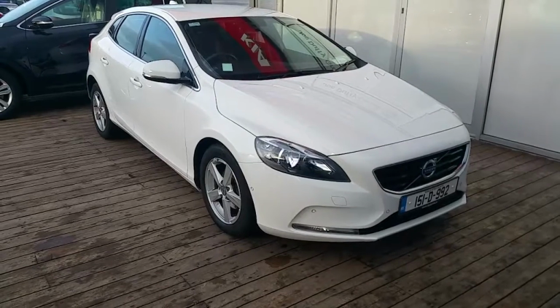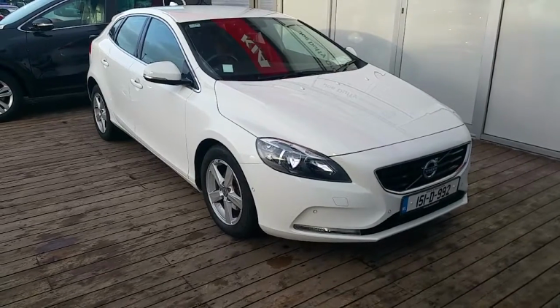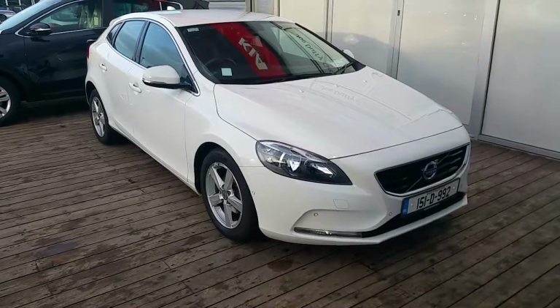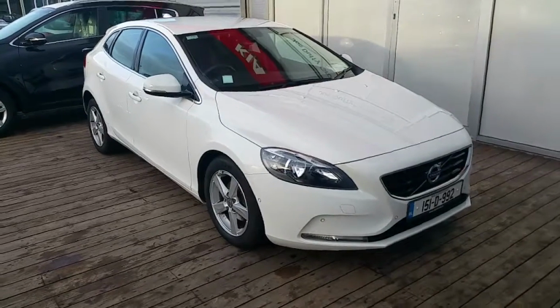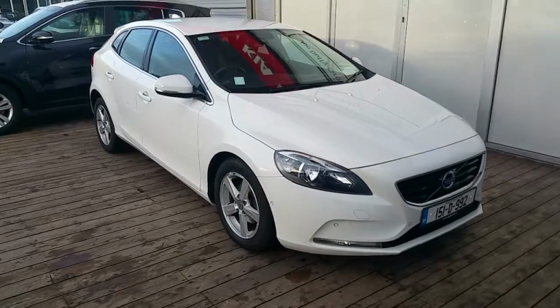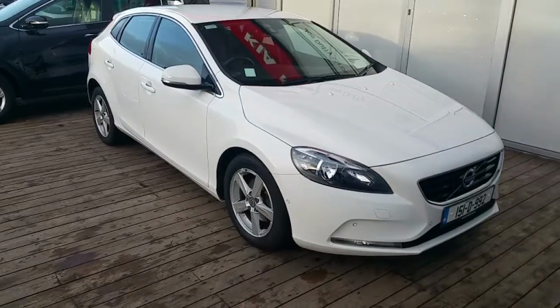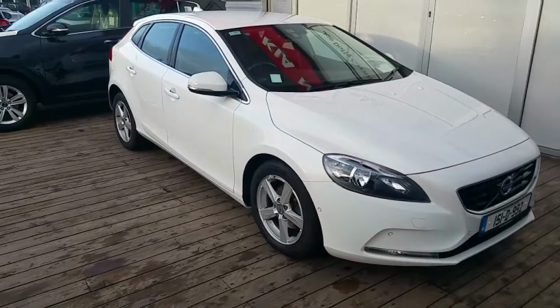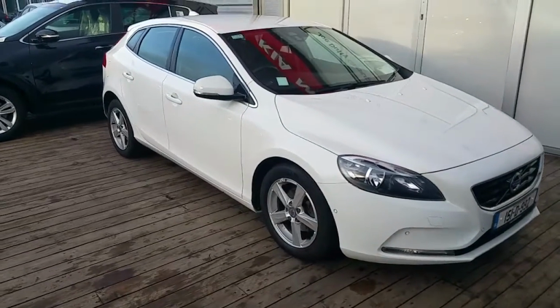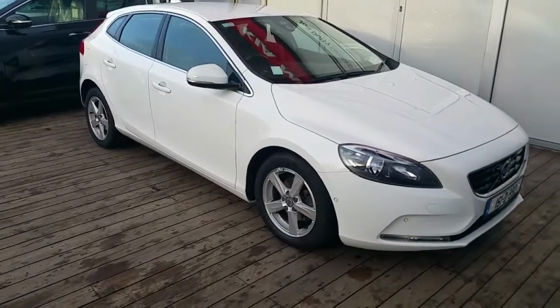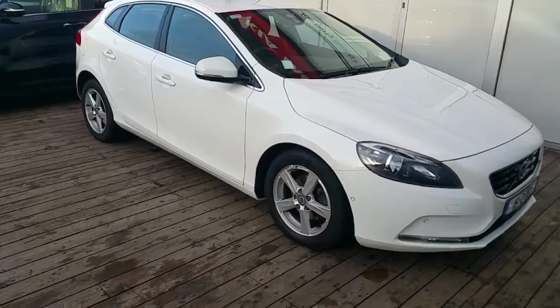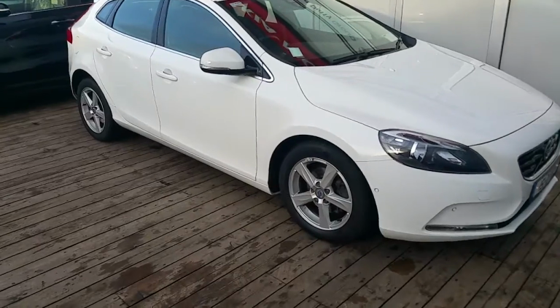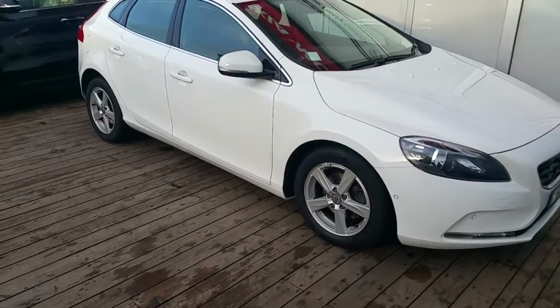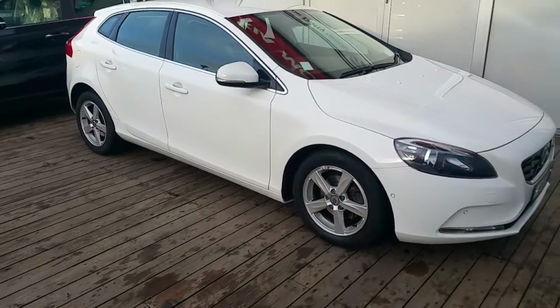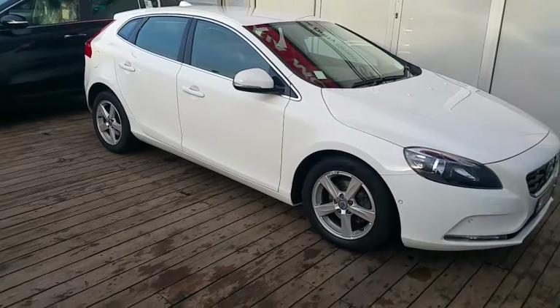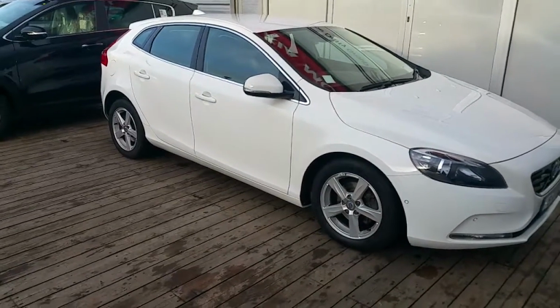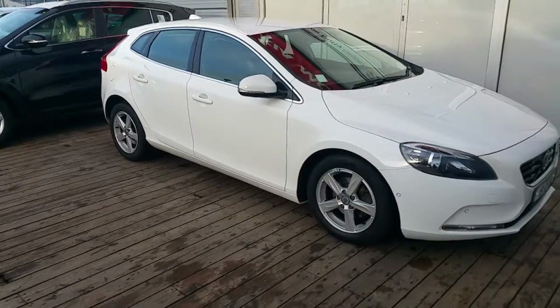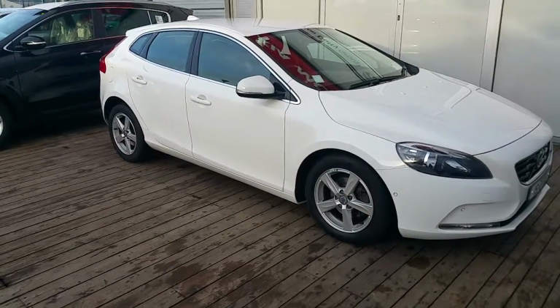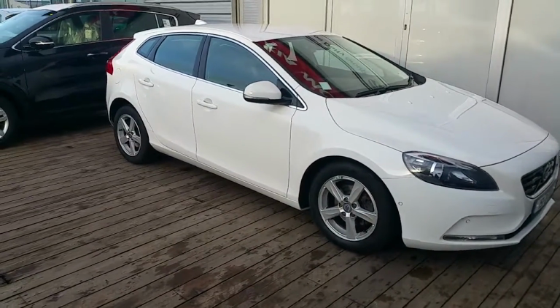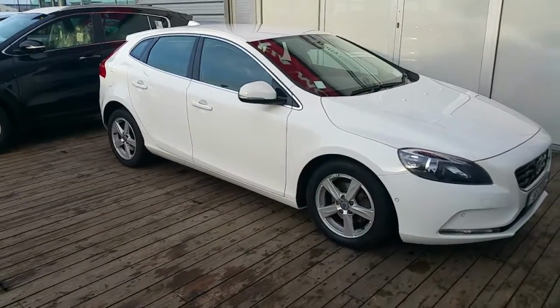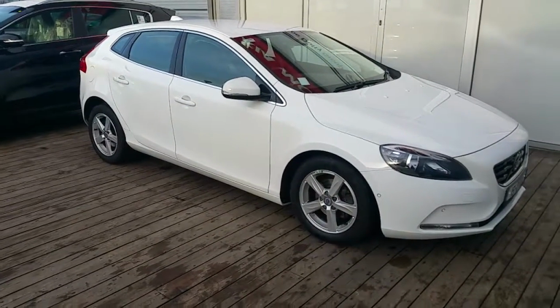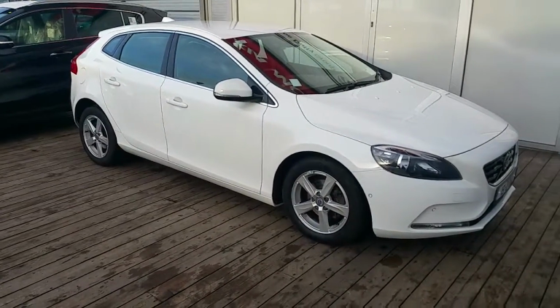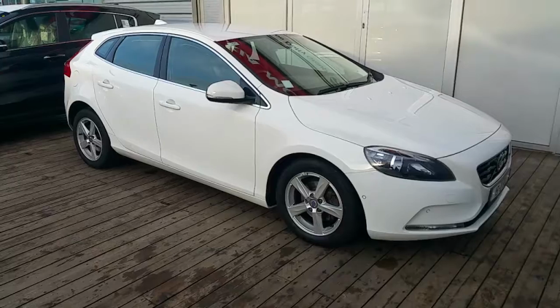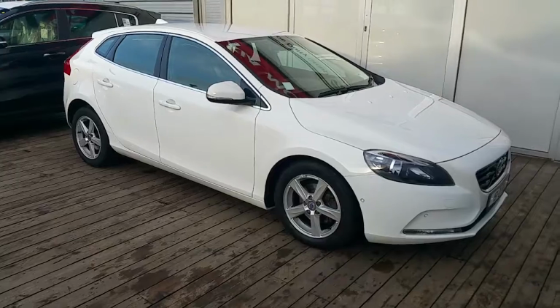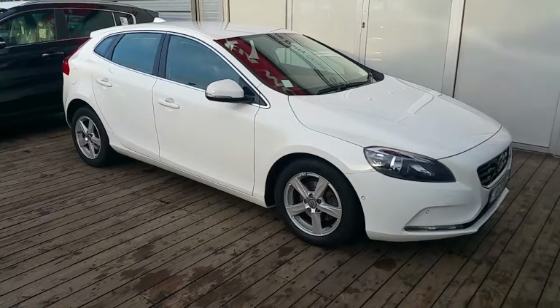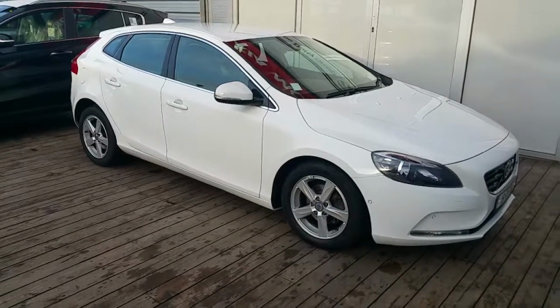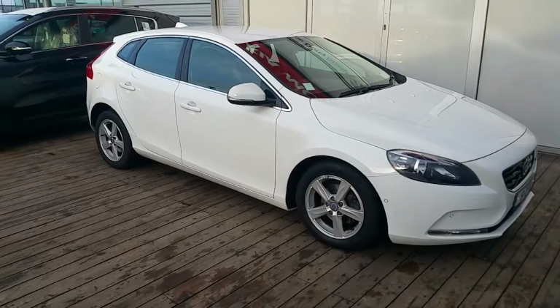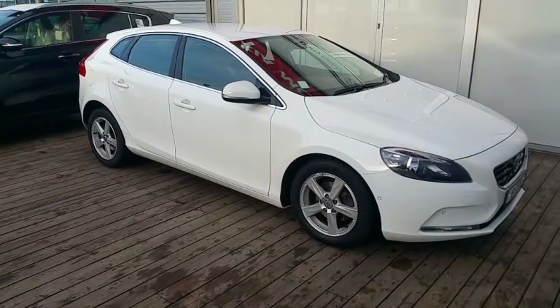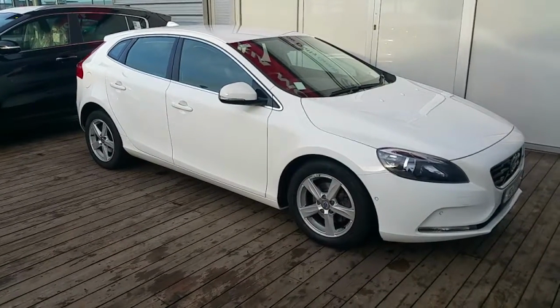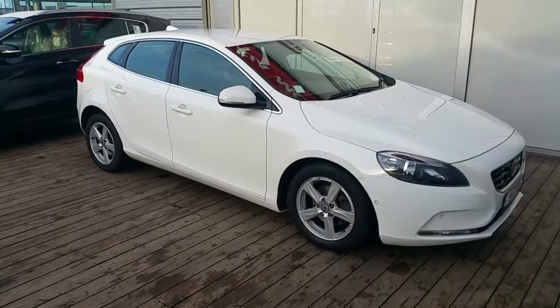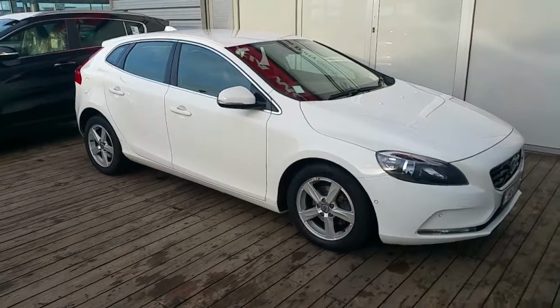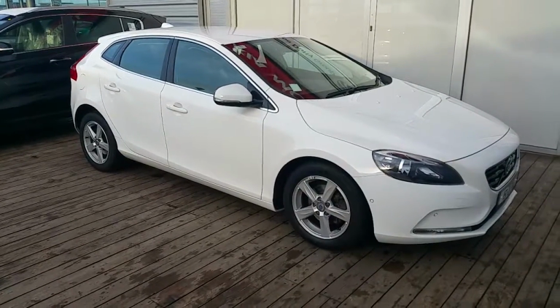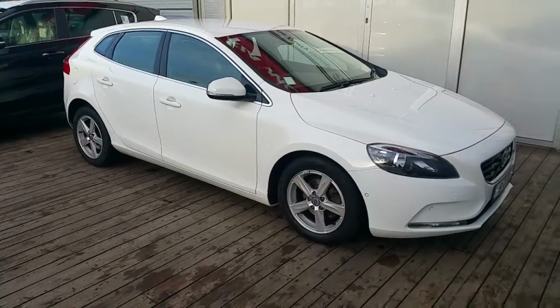The car is finished in ice white with charcoal leather upholstery, 16 inch alloy wheels, front sensors, rear sensors, a rear parking camera, and it's also equipped with the park assist pilot pack where the car can park itself parallel.